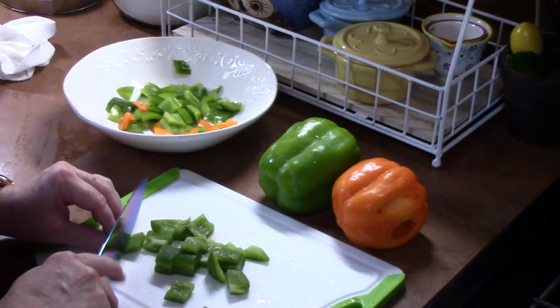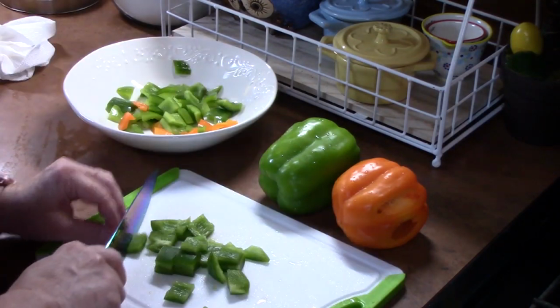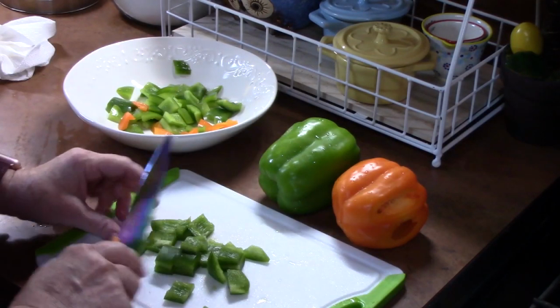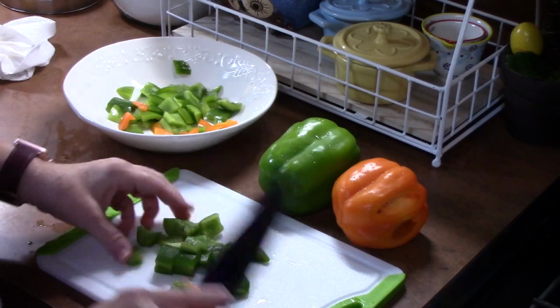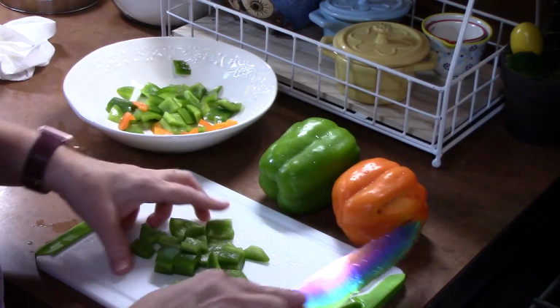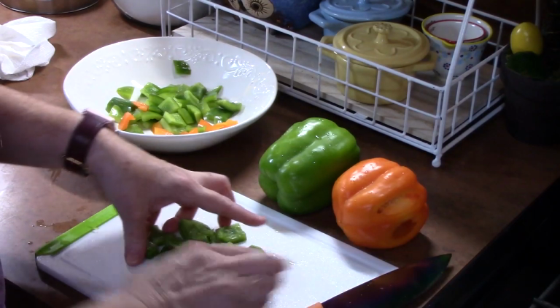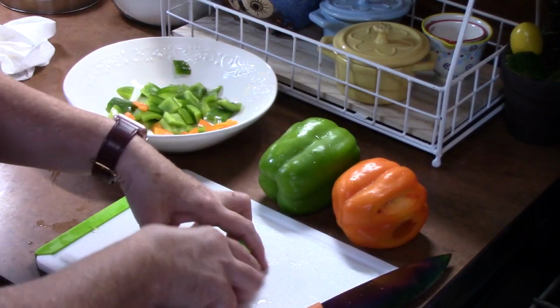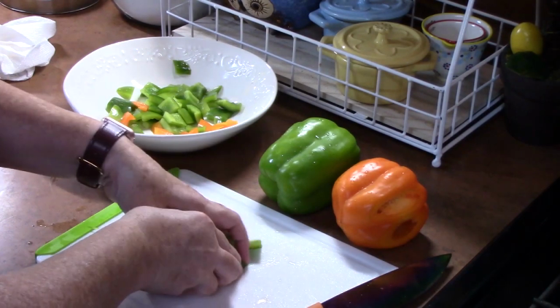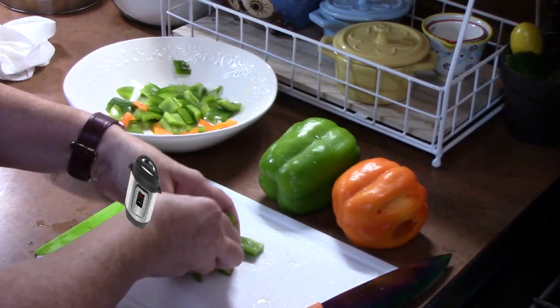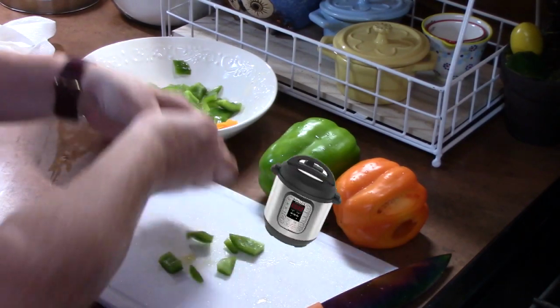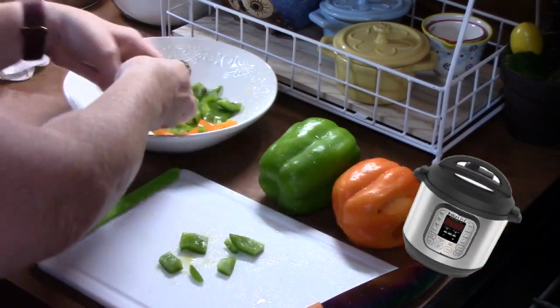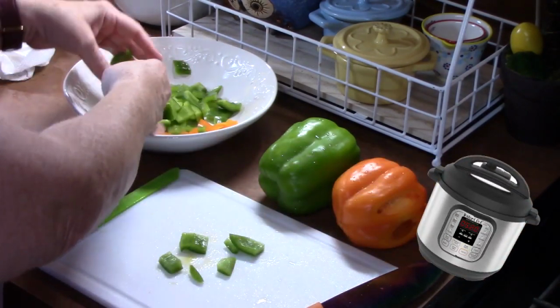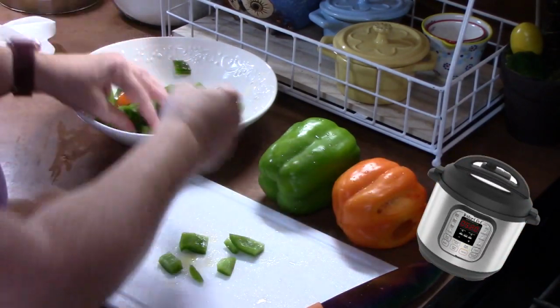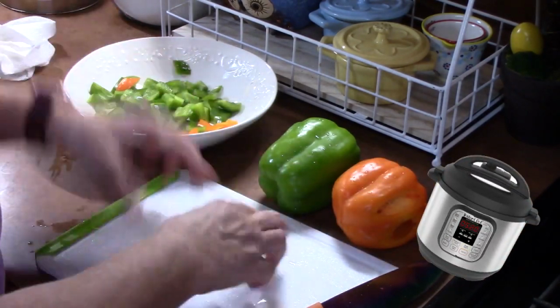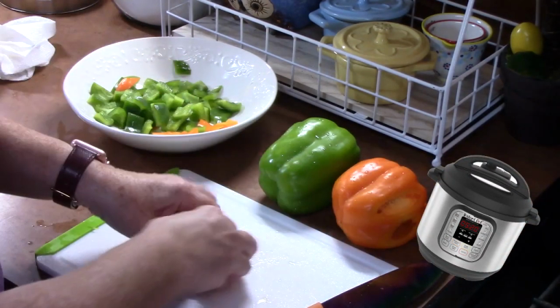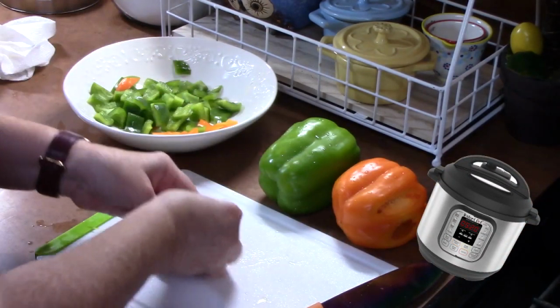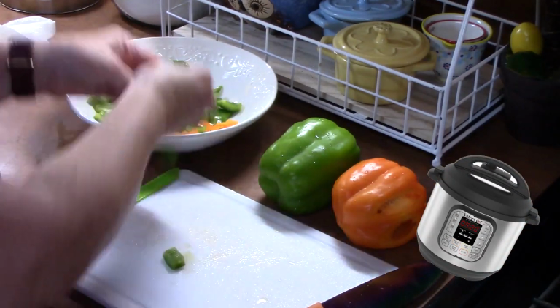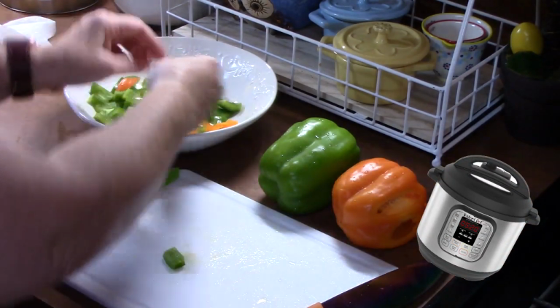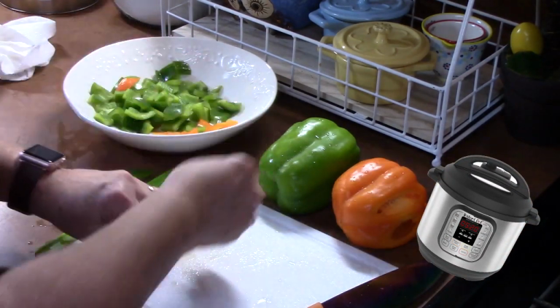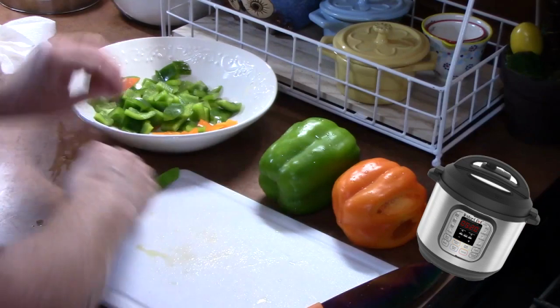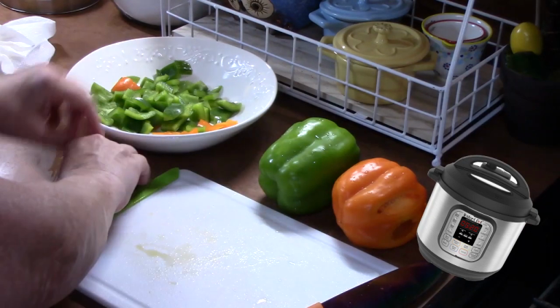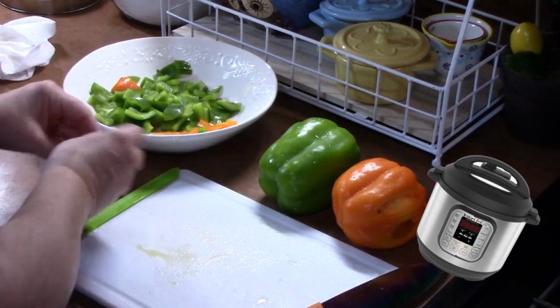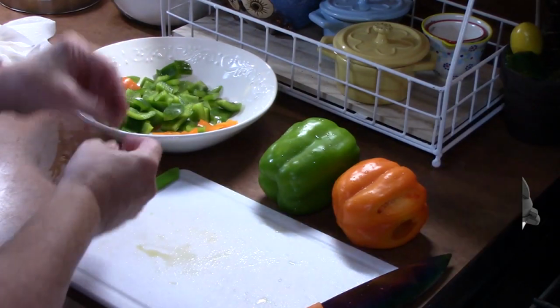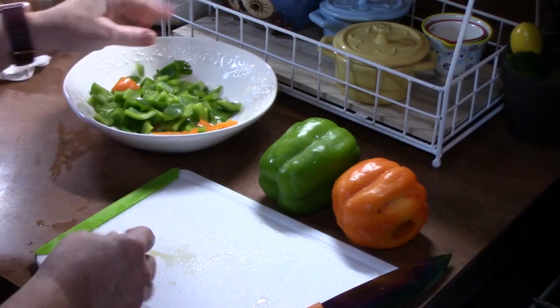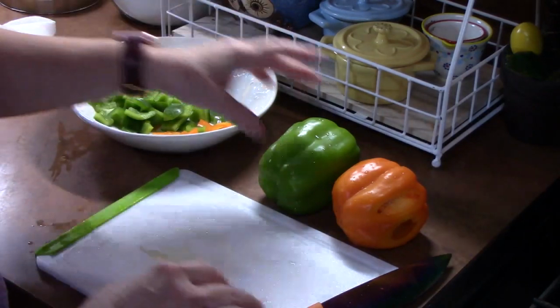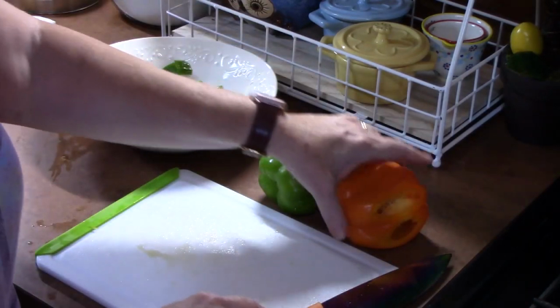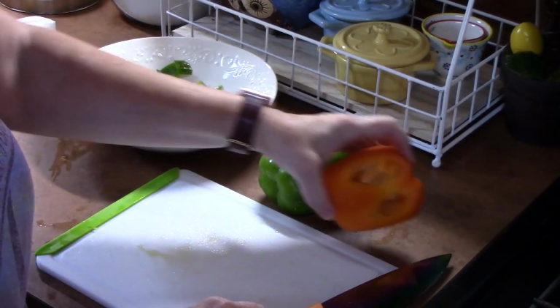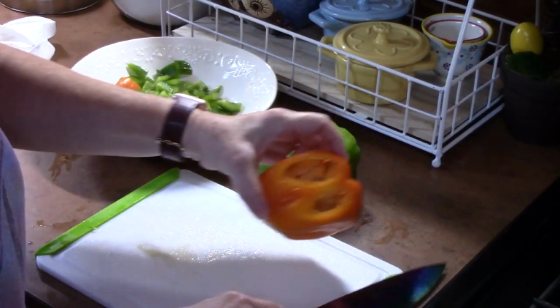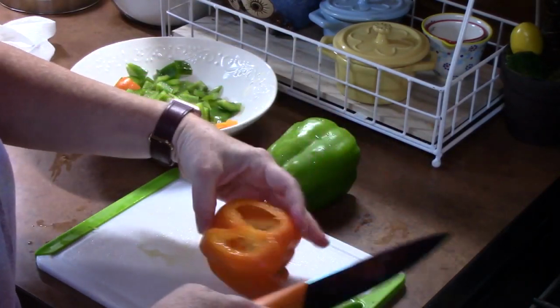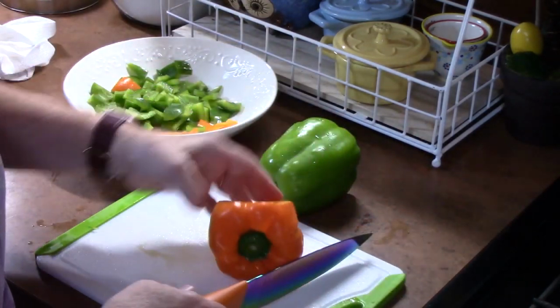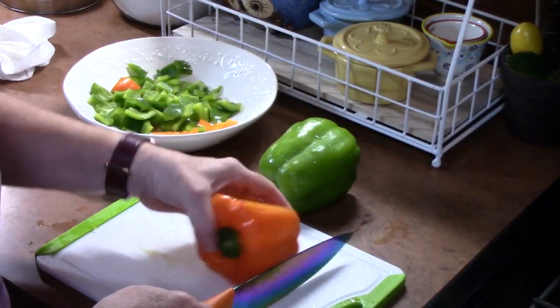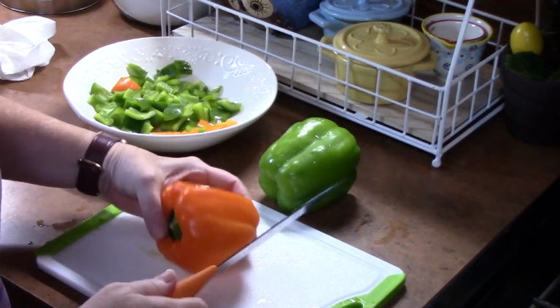I have not used my Instant Pot in quite a while and I don't know what's the holdup on it, because I love using the Instant Pot. It's one of my favorite tools in the kitchen.